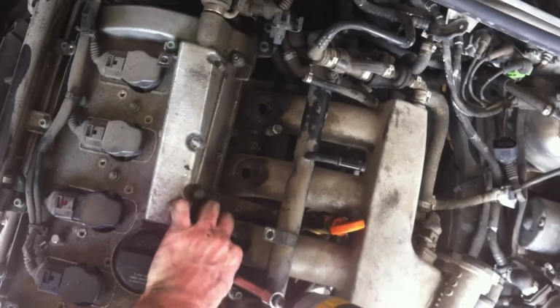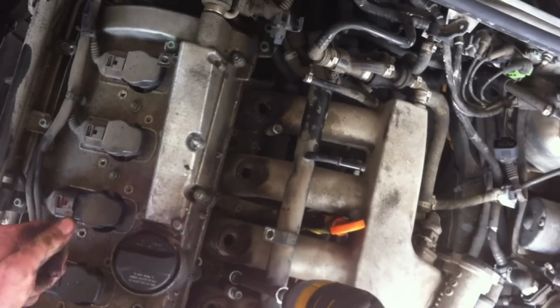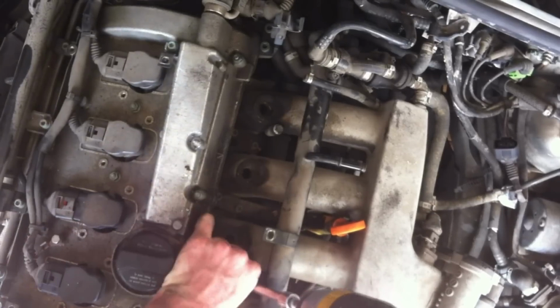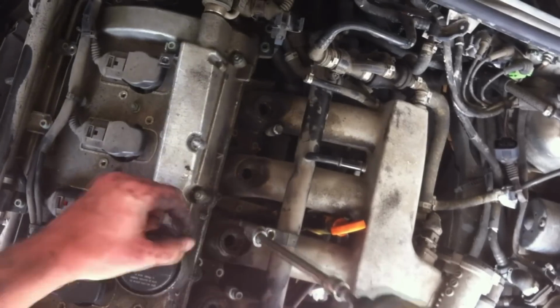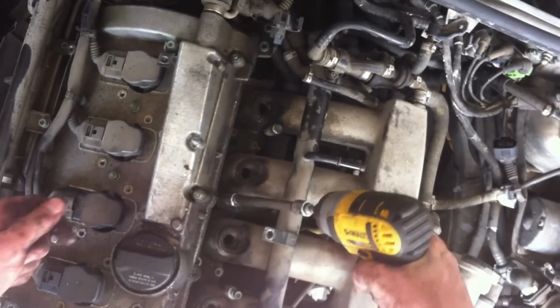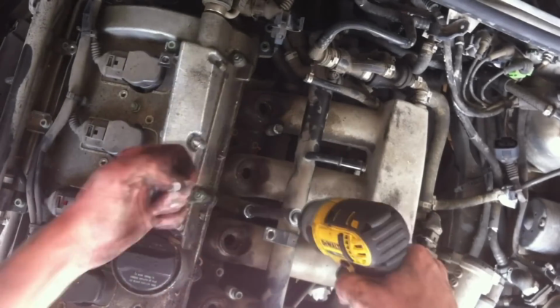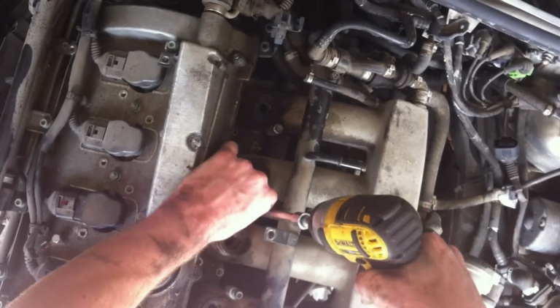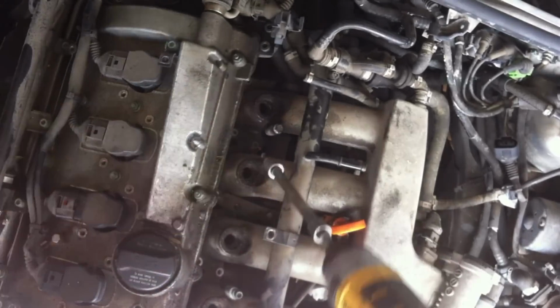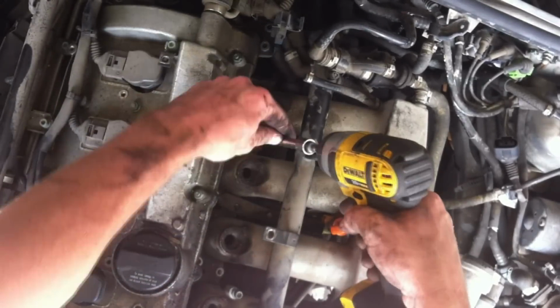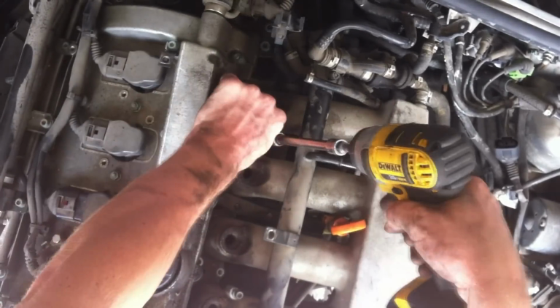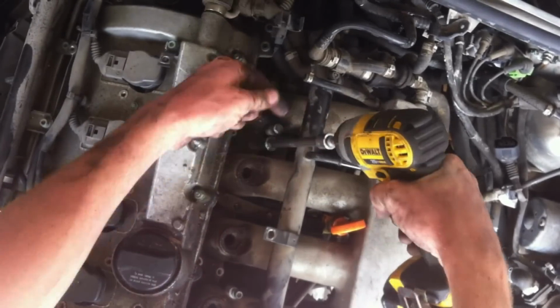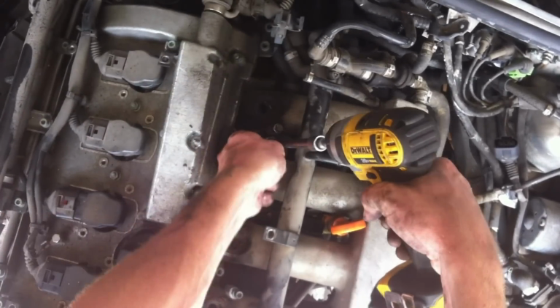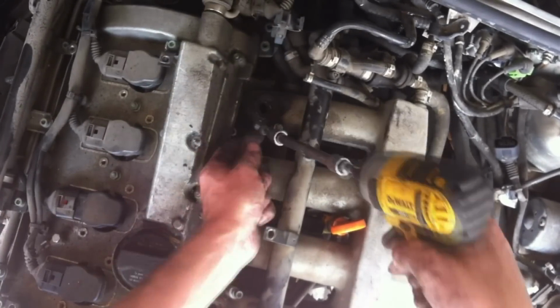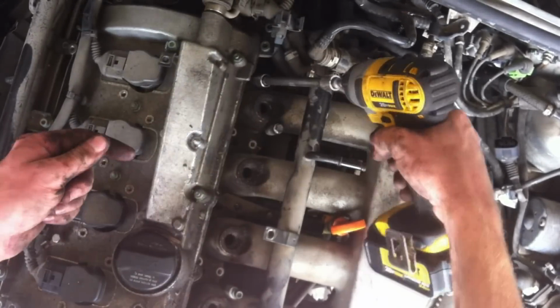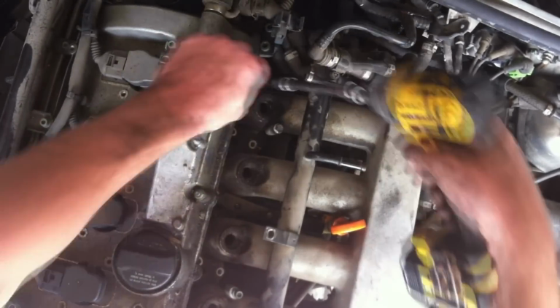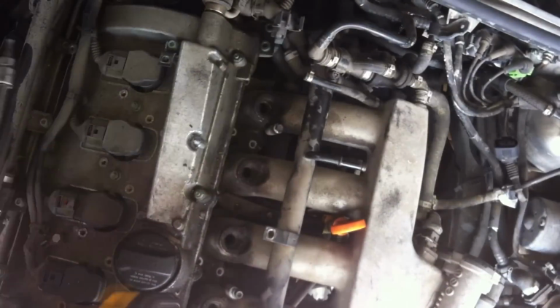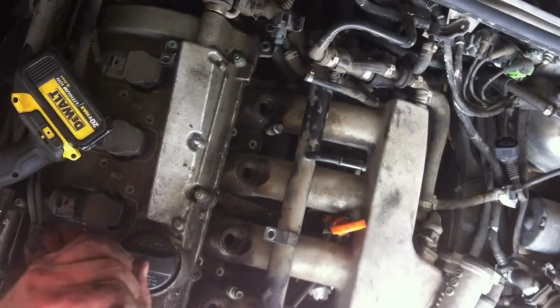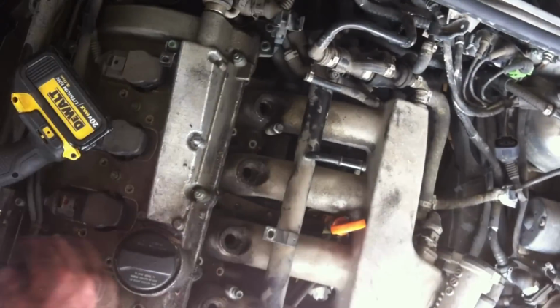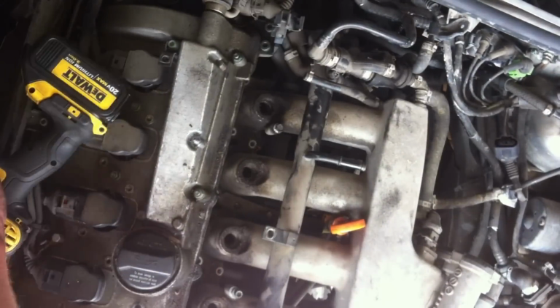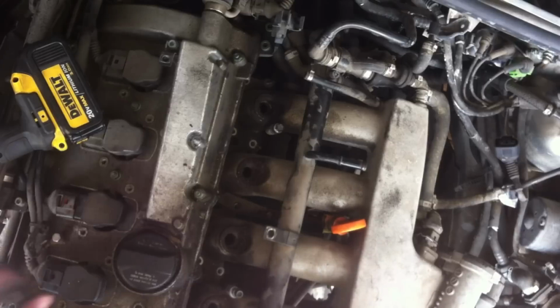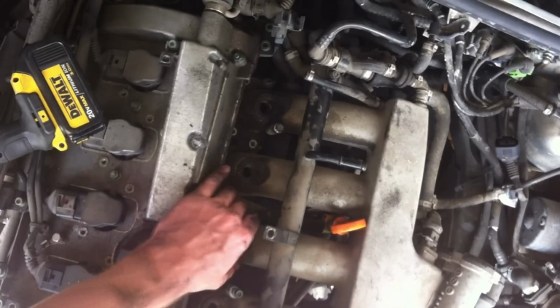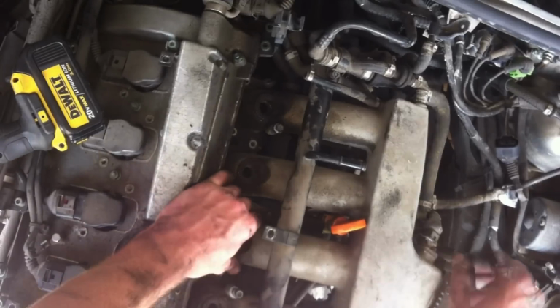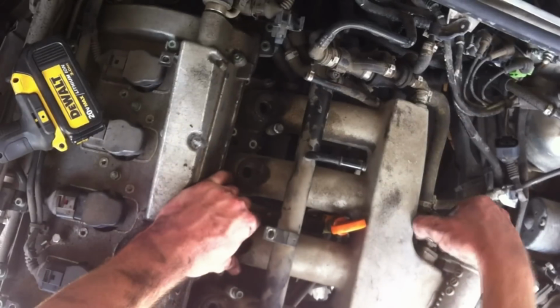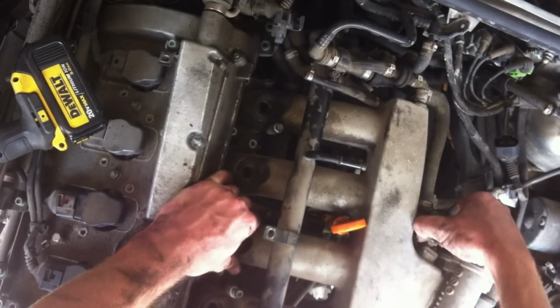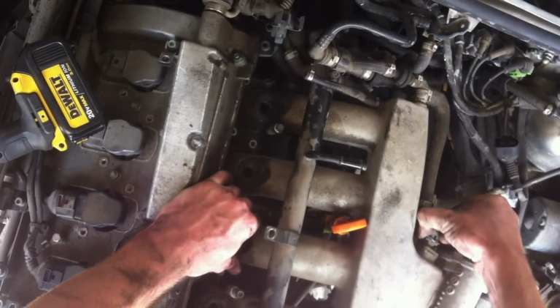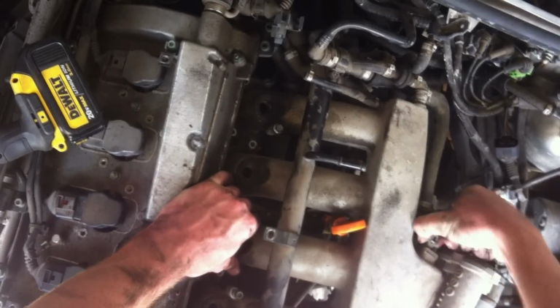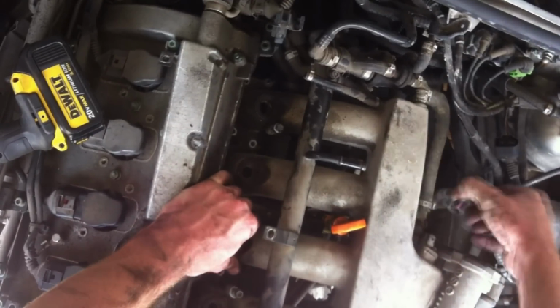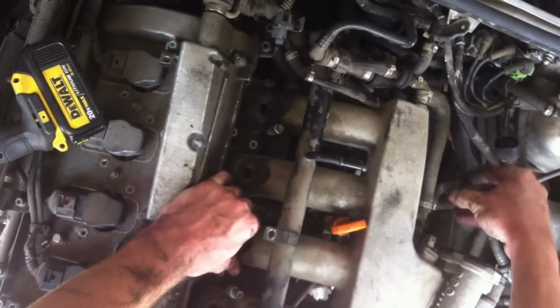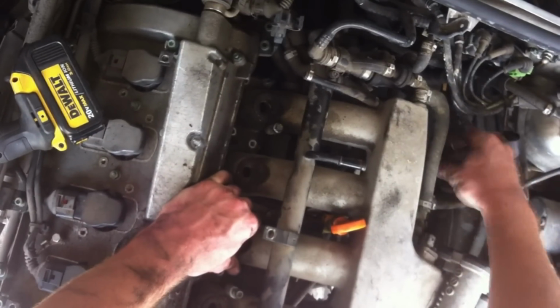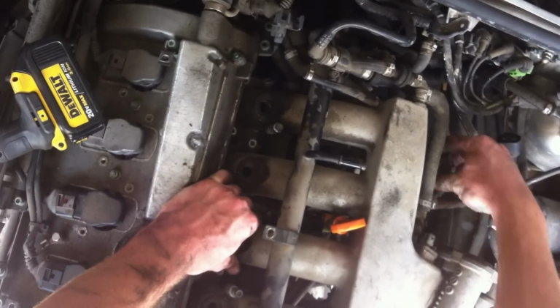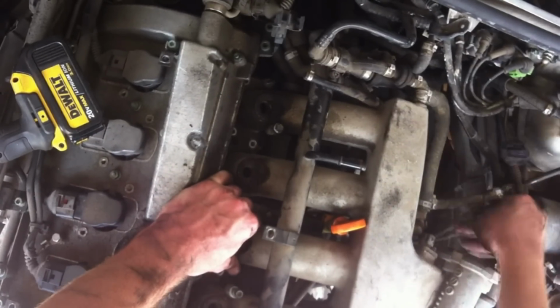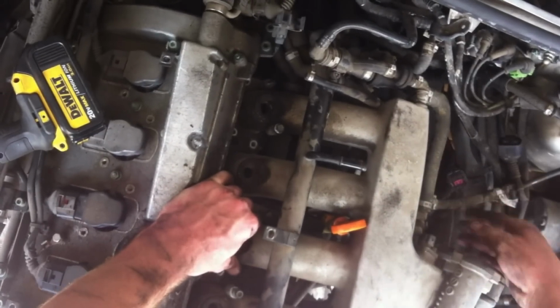There are about 10 bolts that hold the intake manifold to the engine head — remove them all. Unplug the sensor from the intake manifold; I think it's the air temperature sensor.